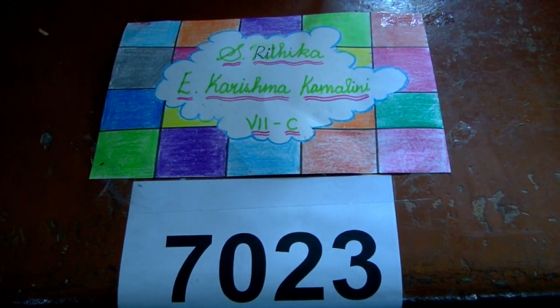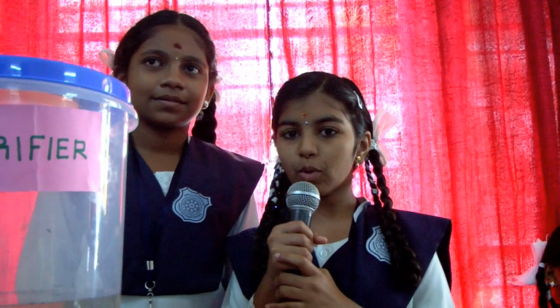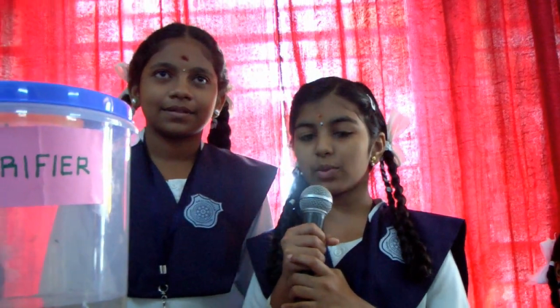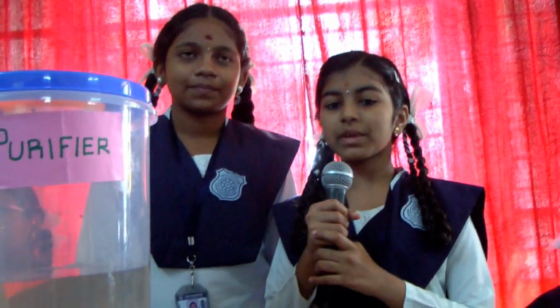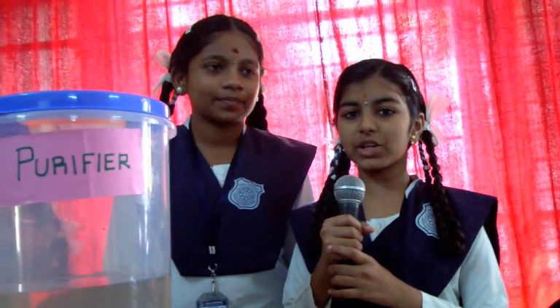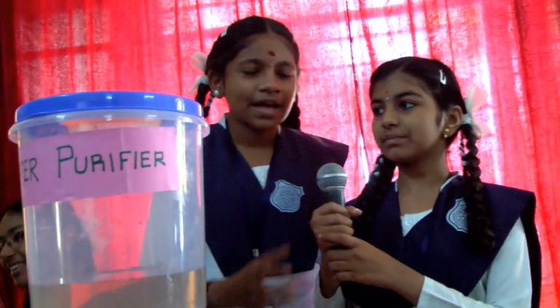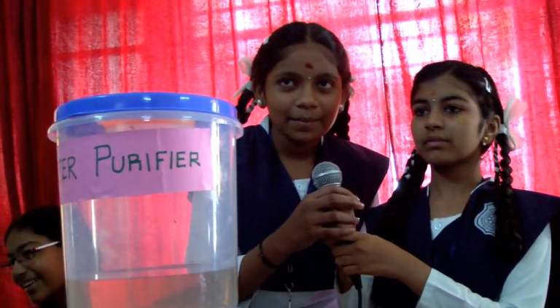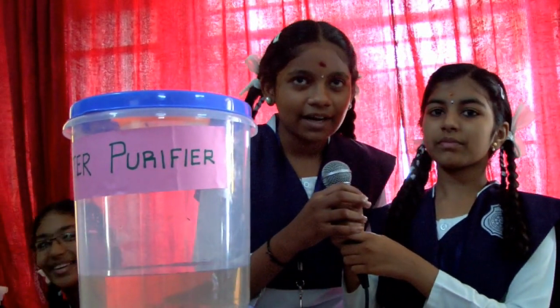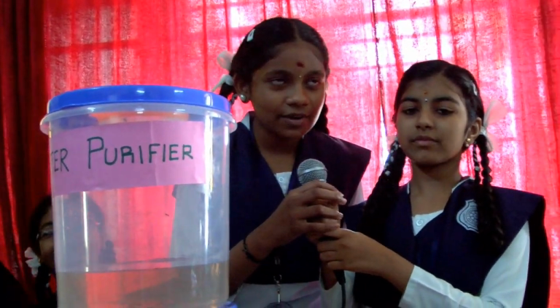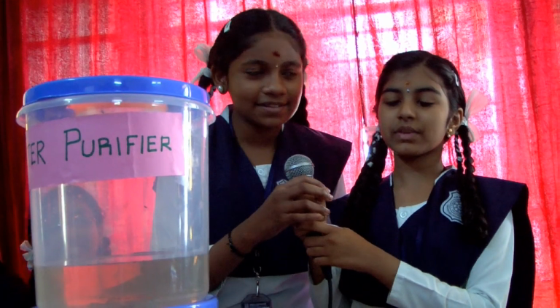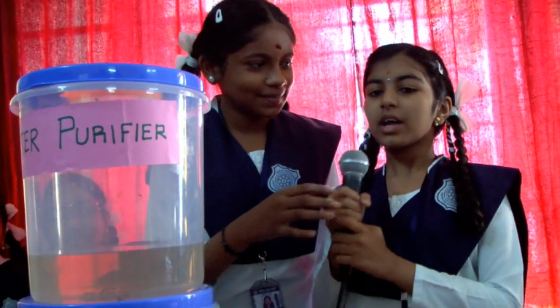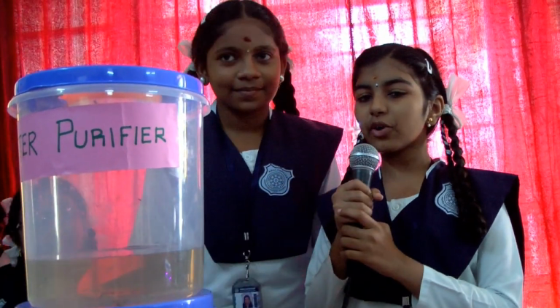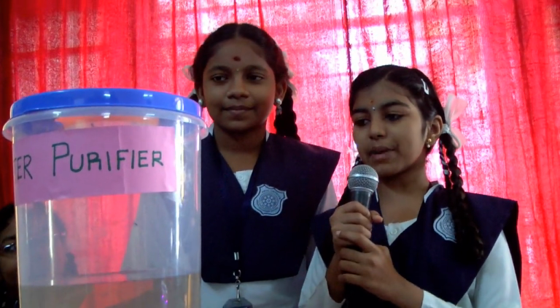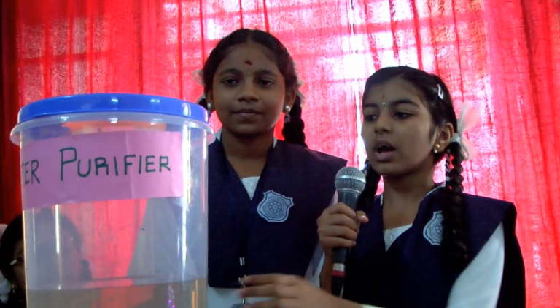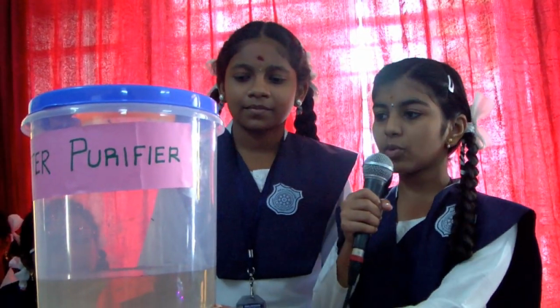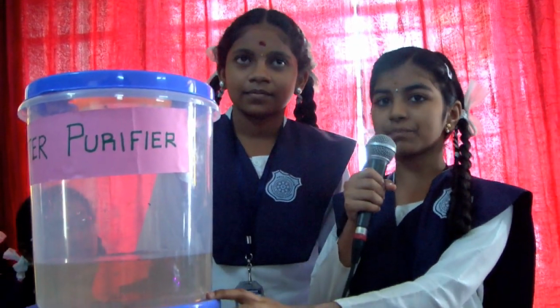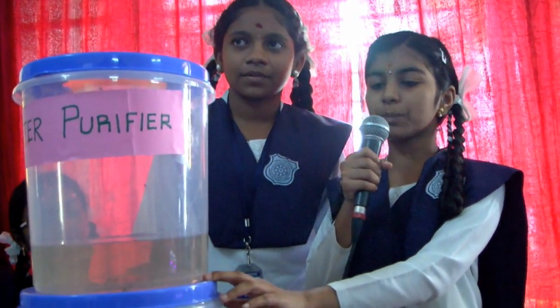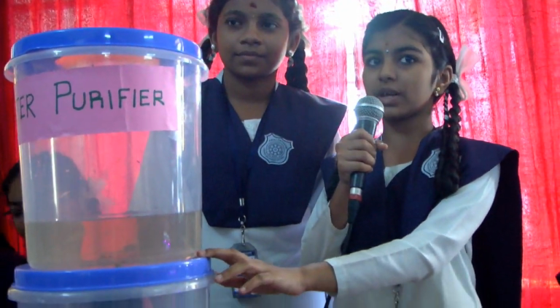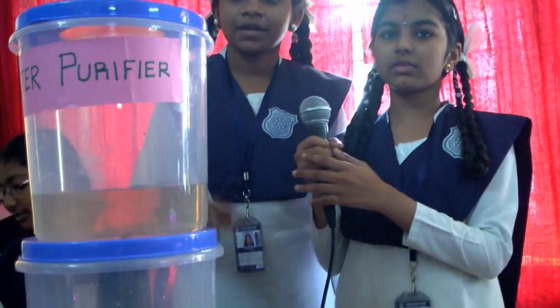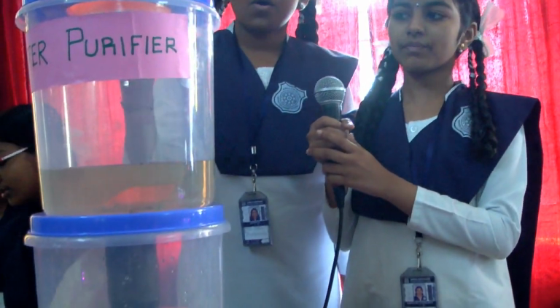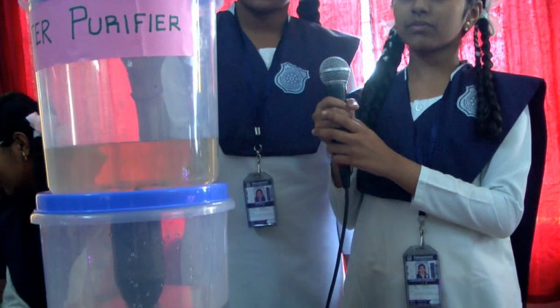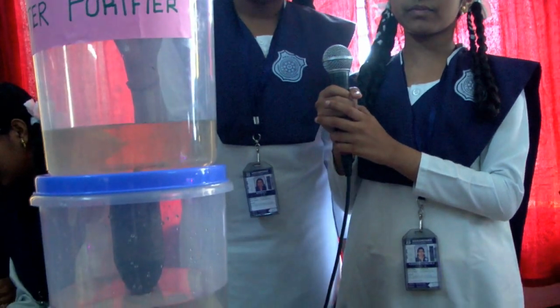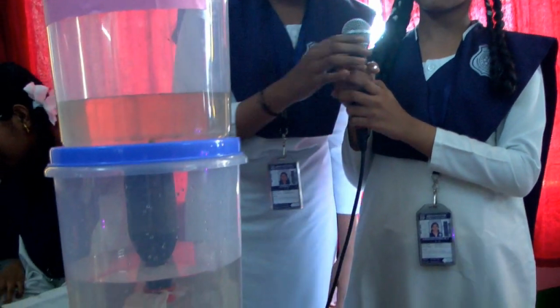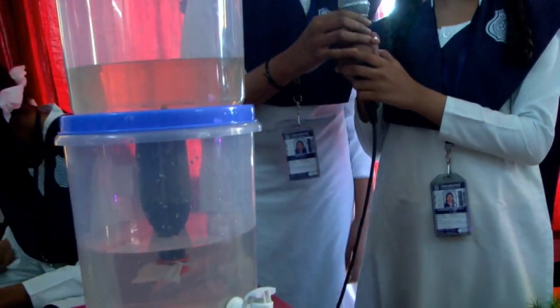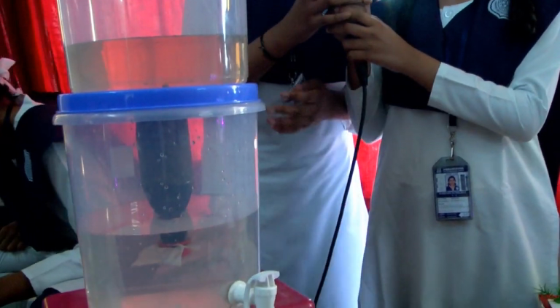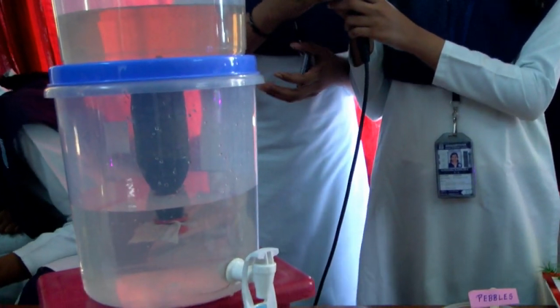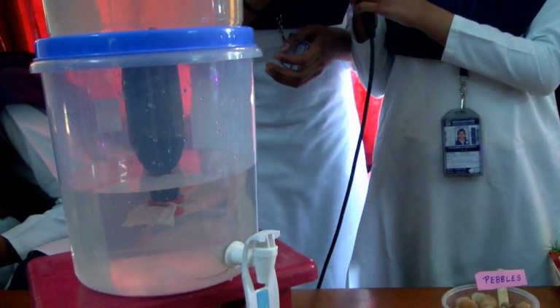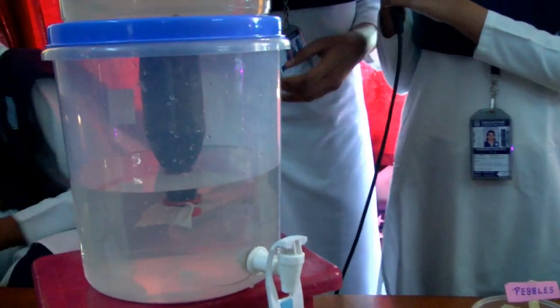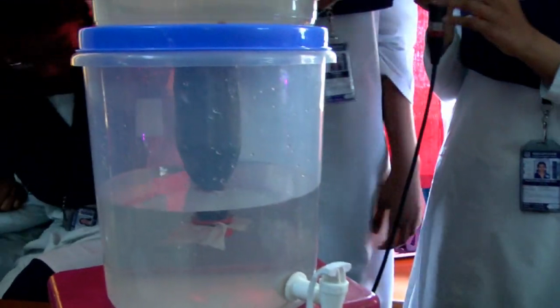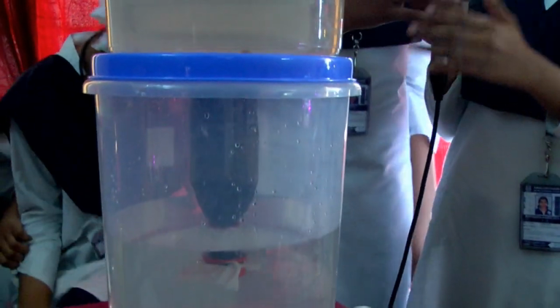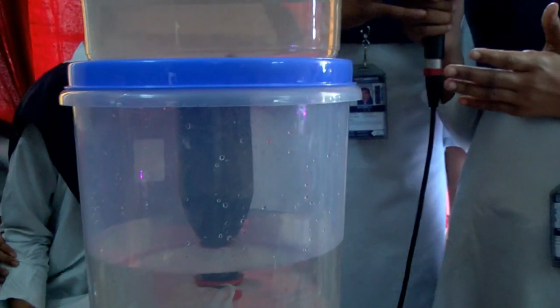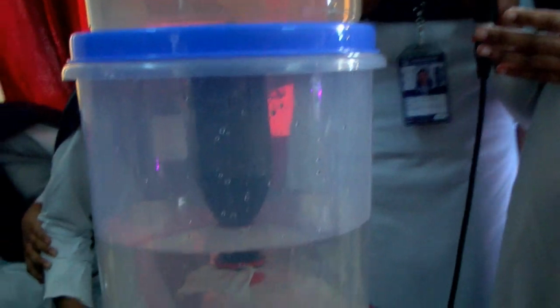Good morning everyone. I'm Karishma and I'm Hrithika. We are from 7th C. We are going to explain about our homemade water purifier, which is used to purify dirty water.